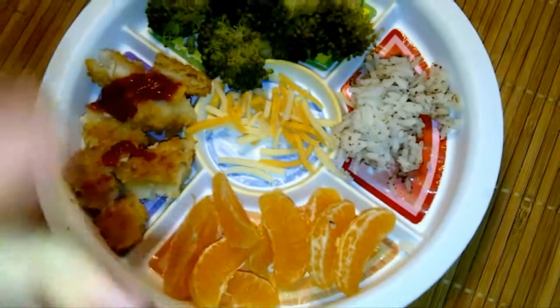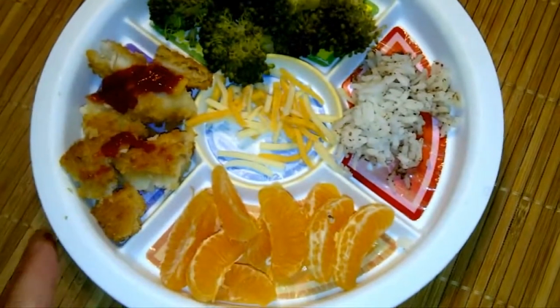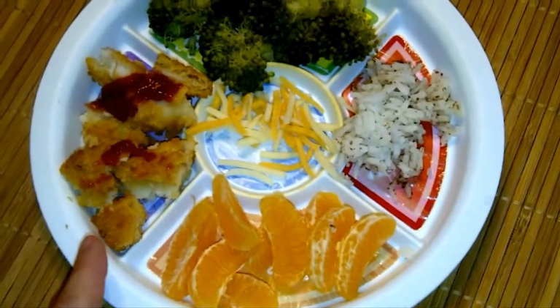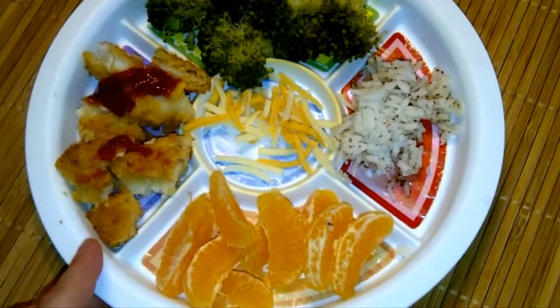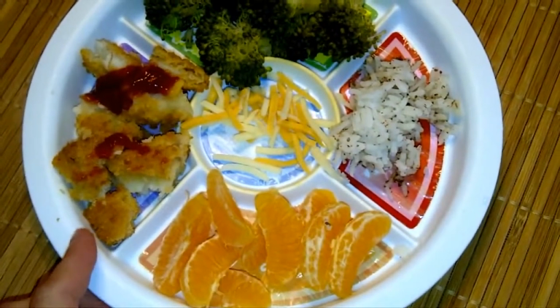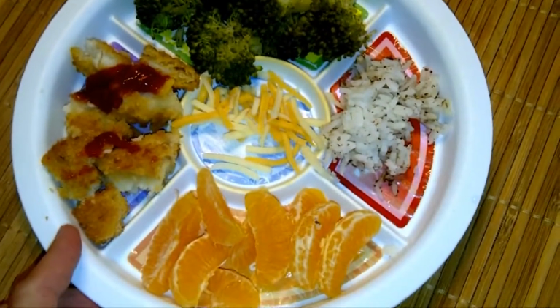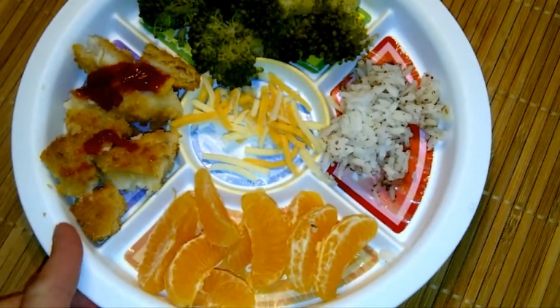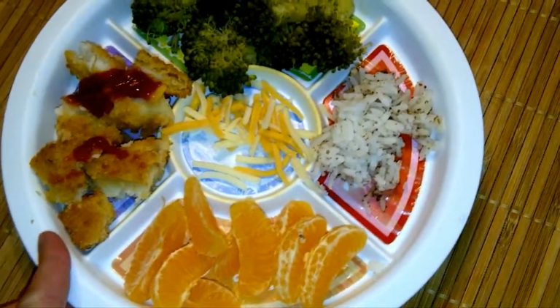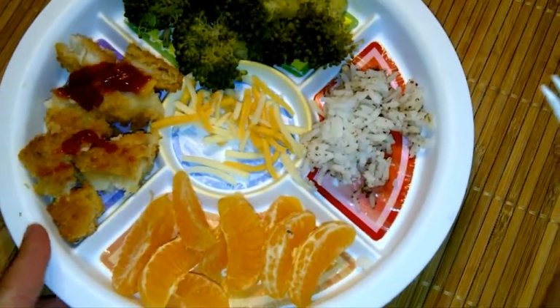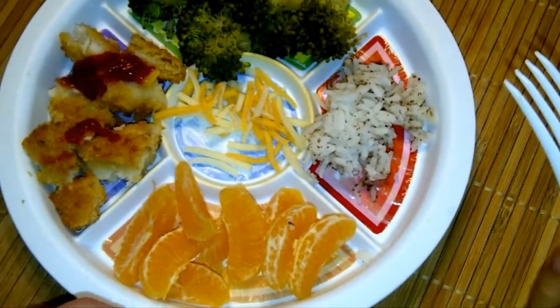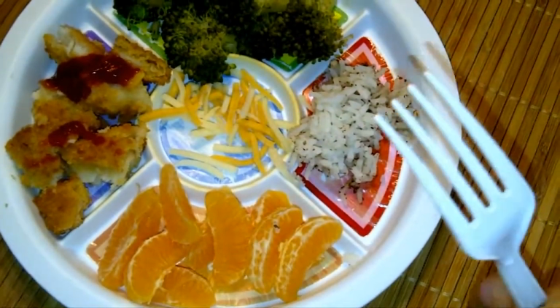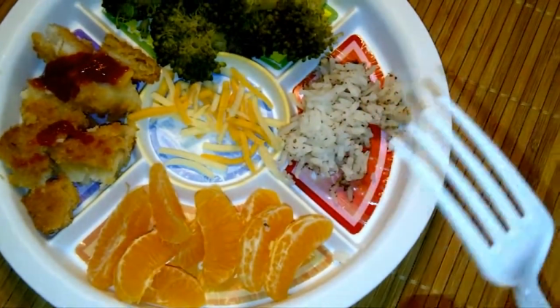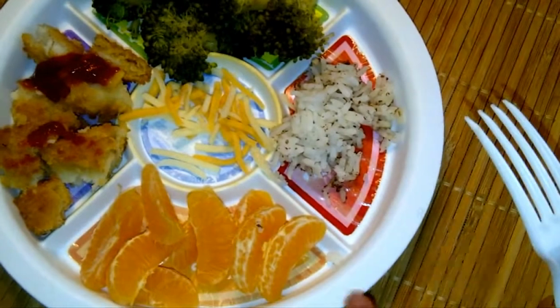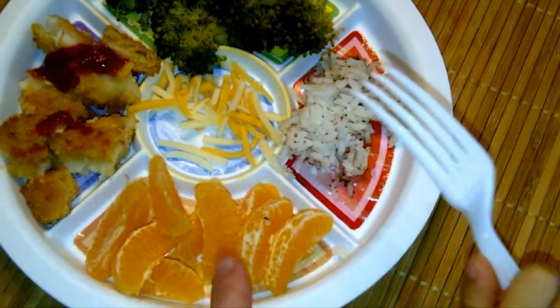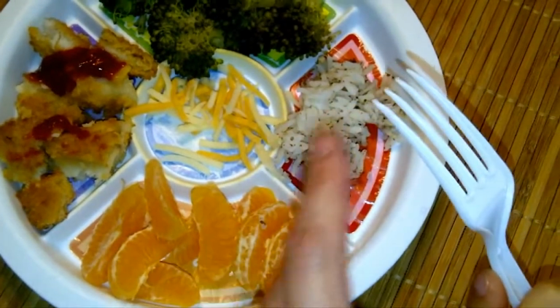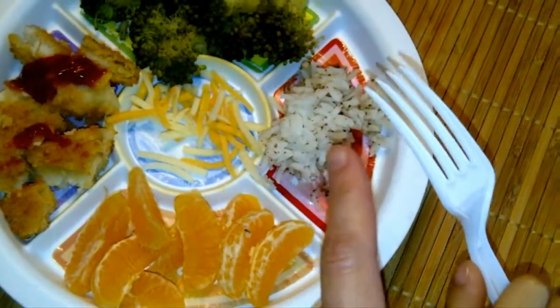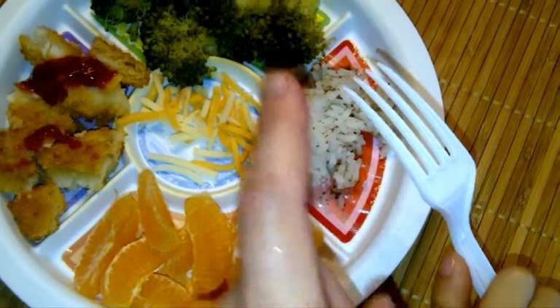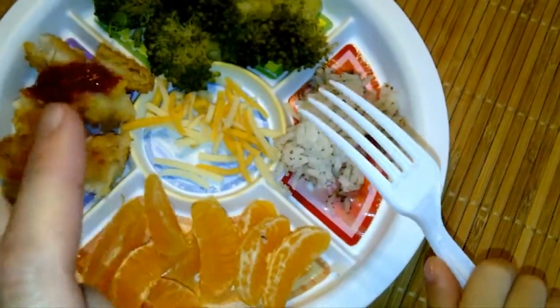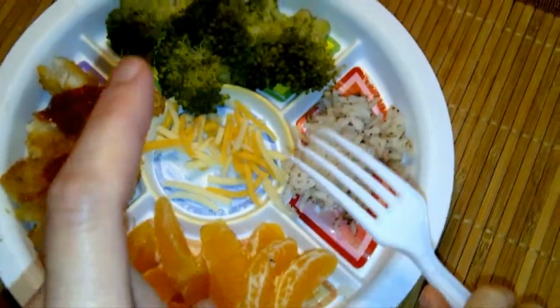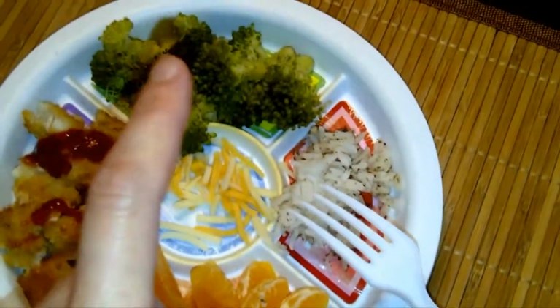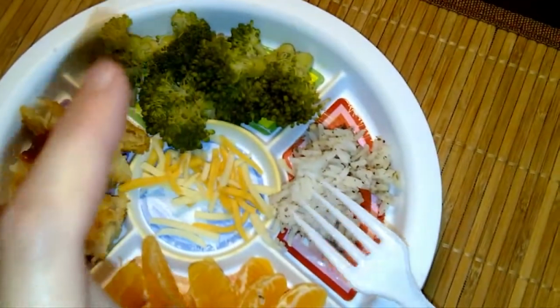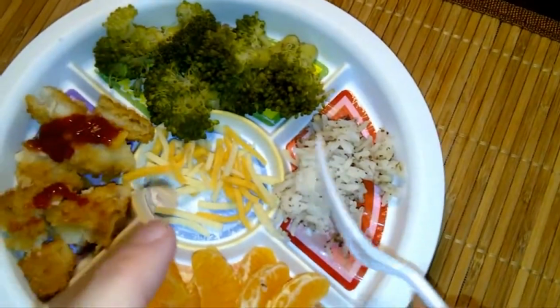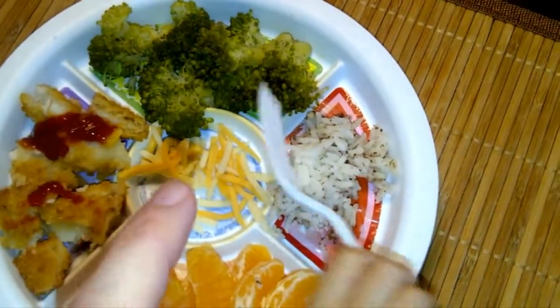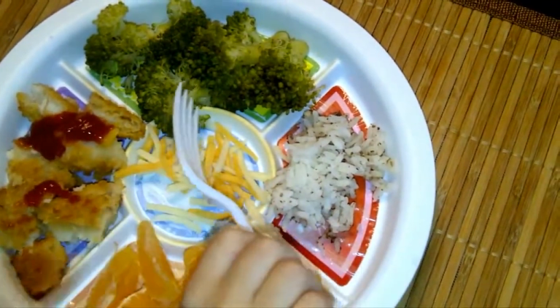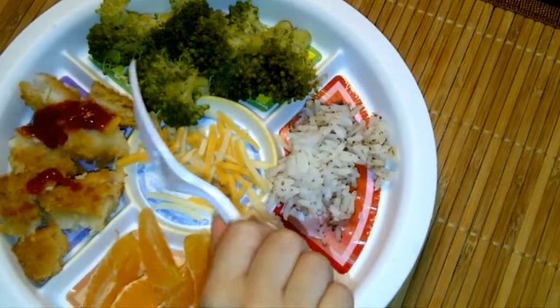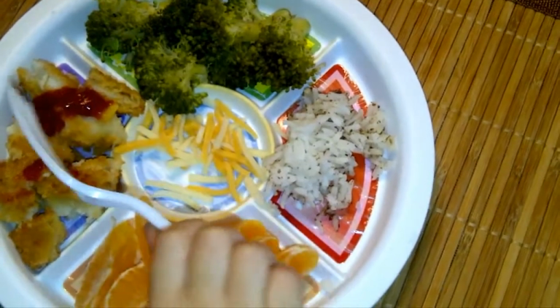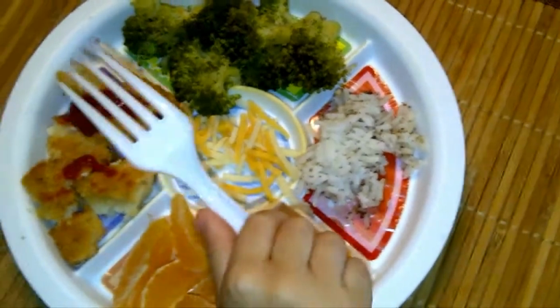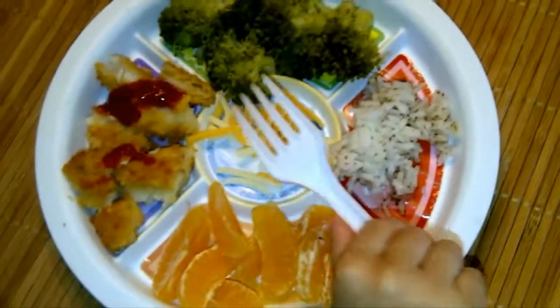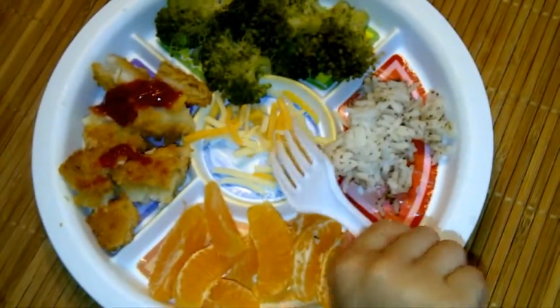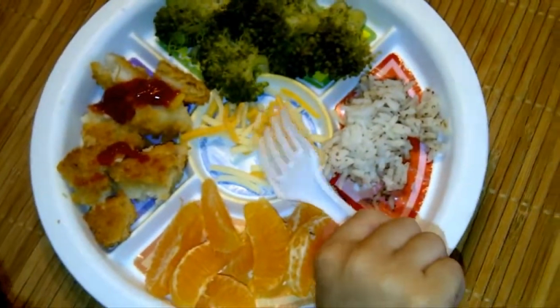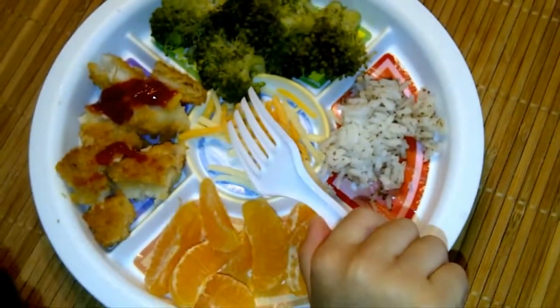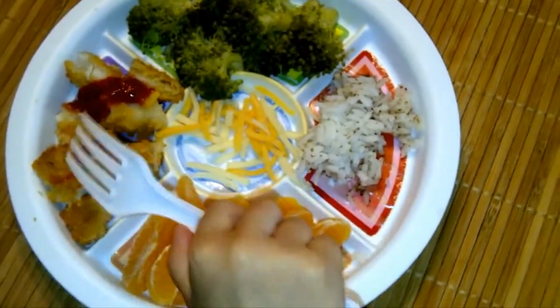Actually, this is breaded tilapia fish. And he has clementine, rice, steamed broccoli, and cheese. All right. Enjoy your food.